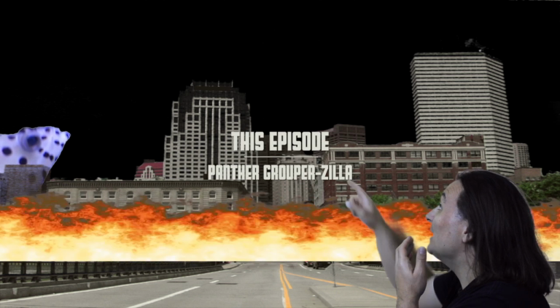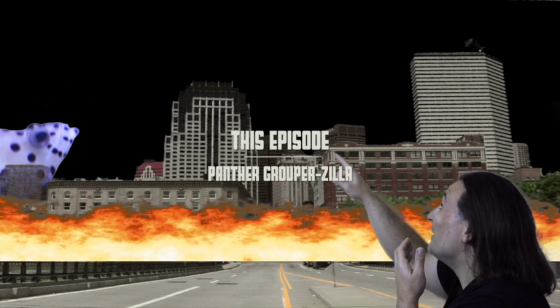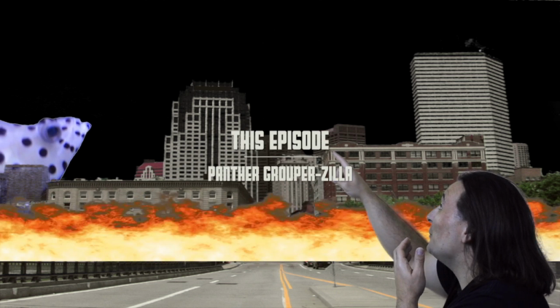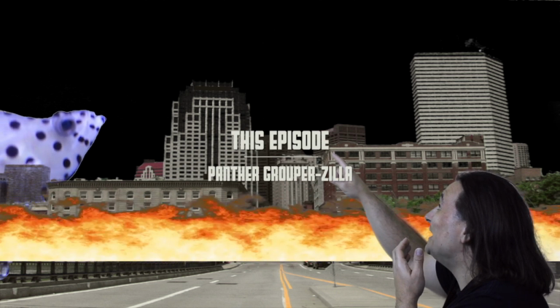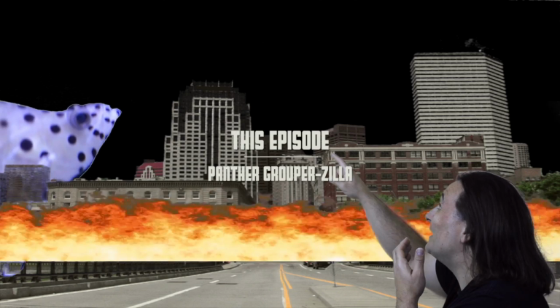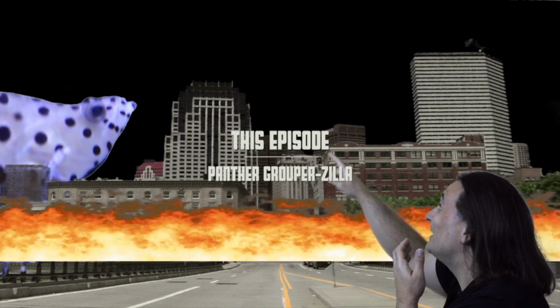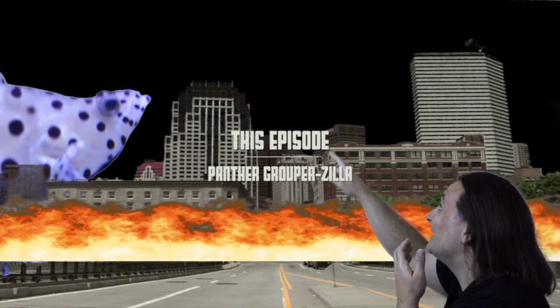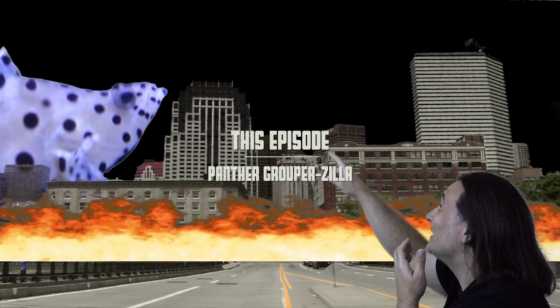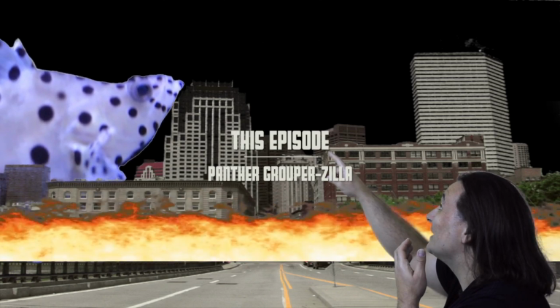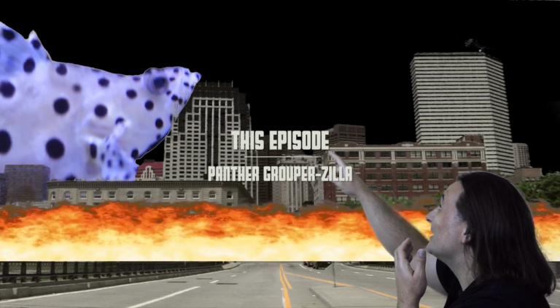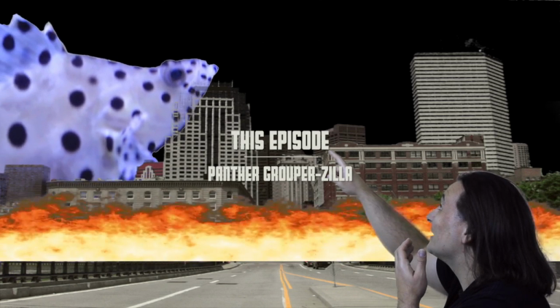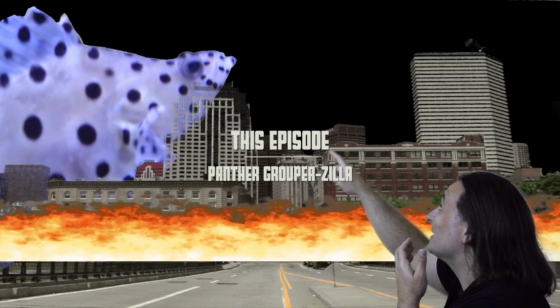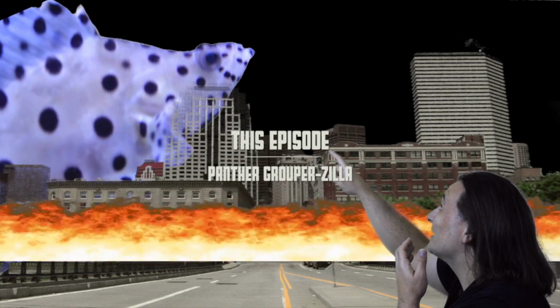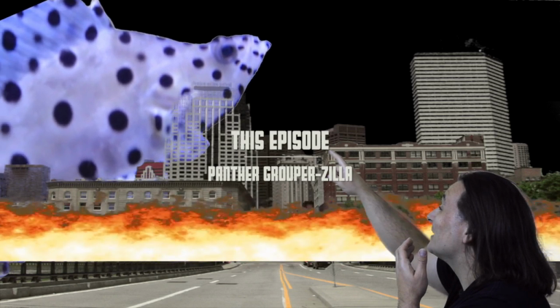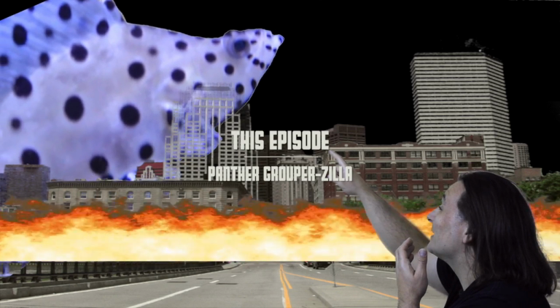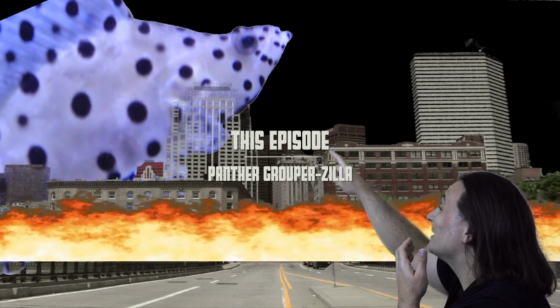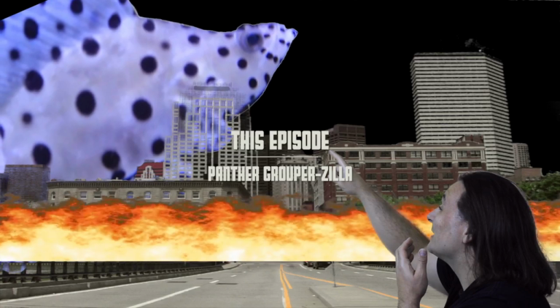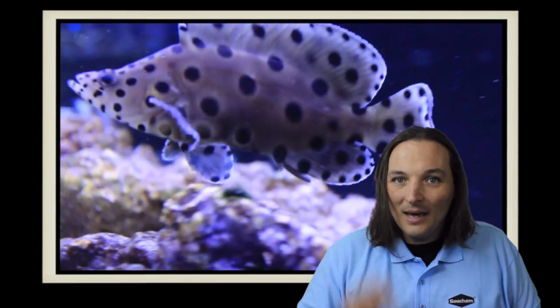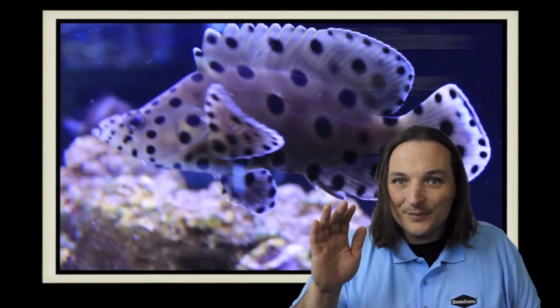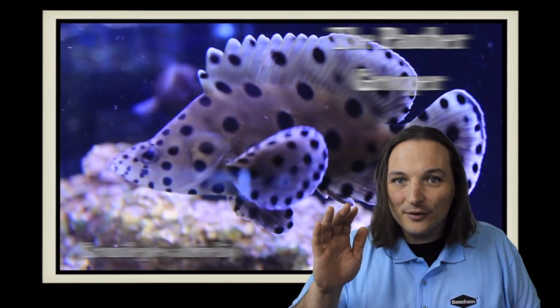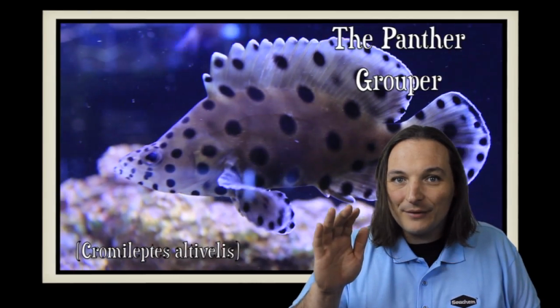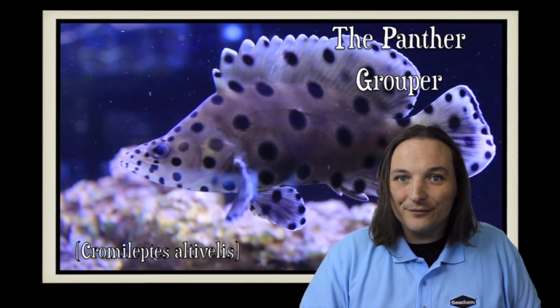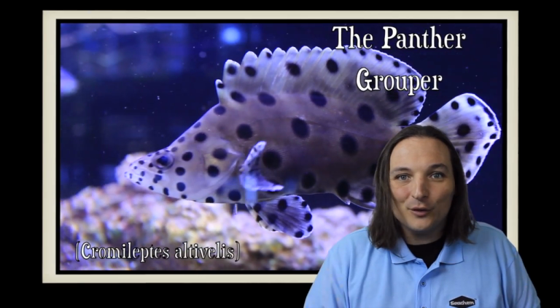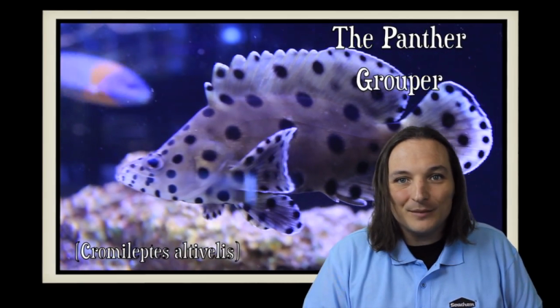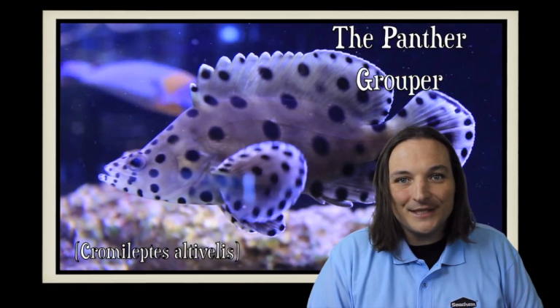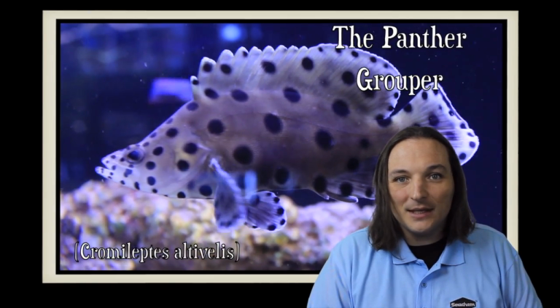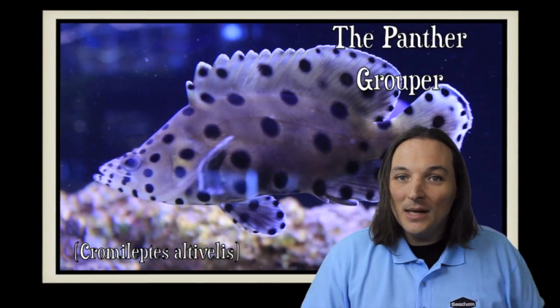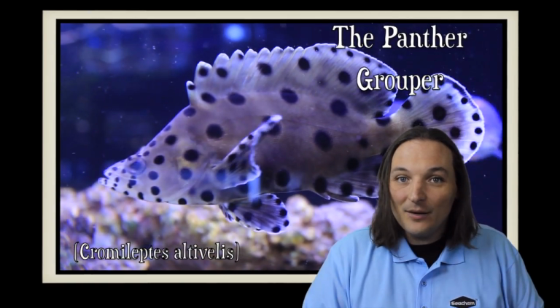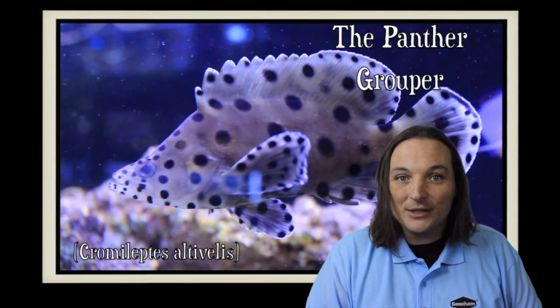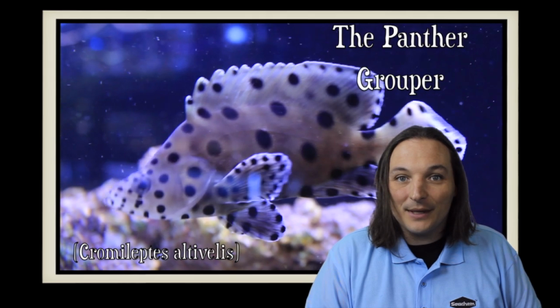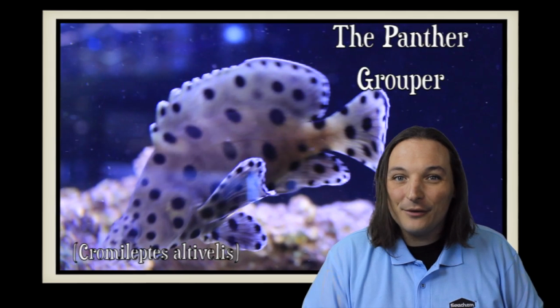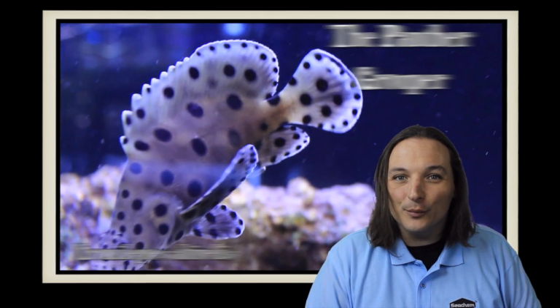It's Panther Grouperzilla! Hey, this is Barry for Aquarium Outfitters and Fish Store, and welcome to Species Spotlight. Today we're going to be talking about the Panther Grouper.